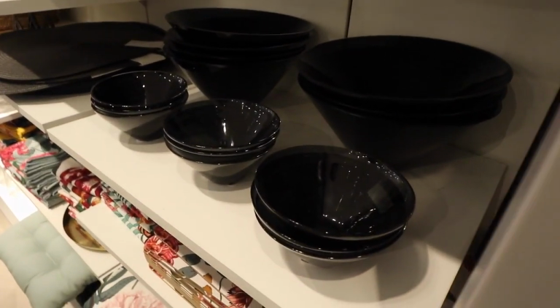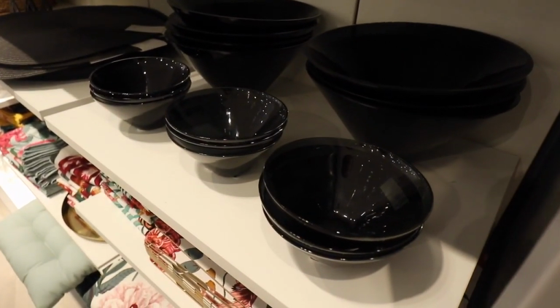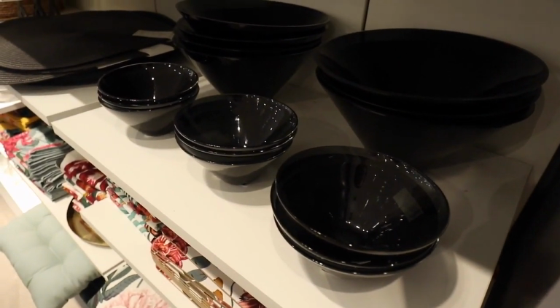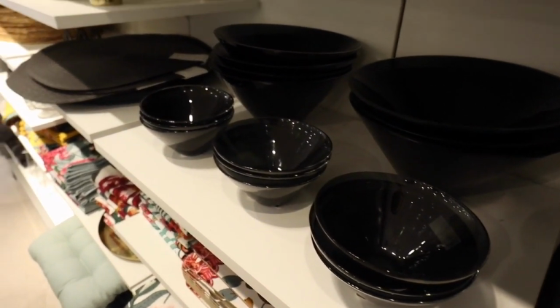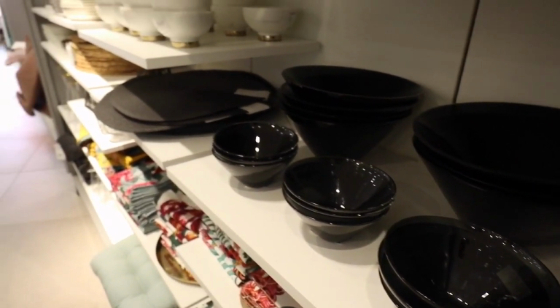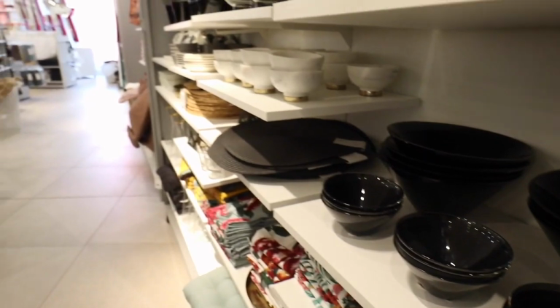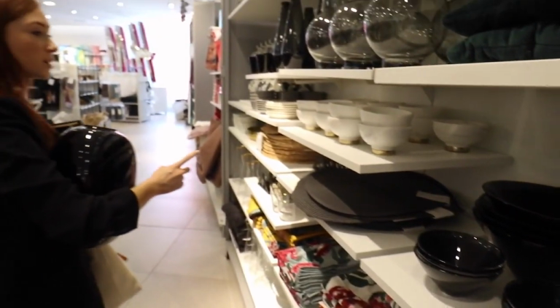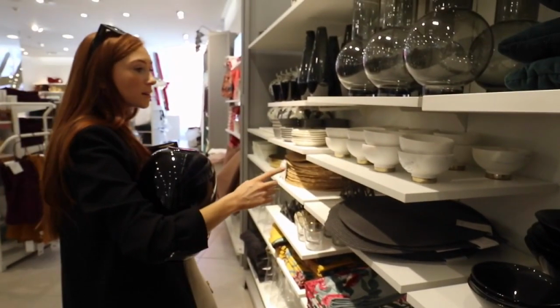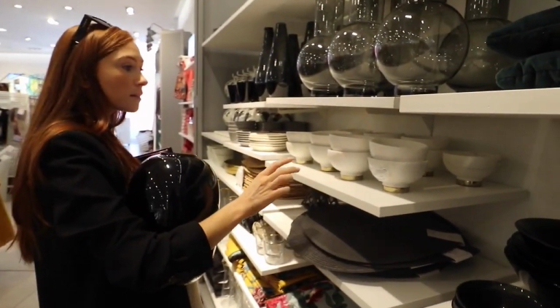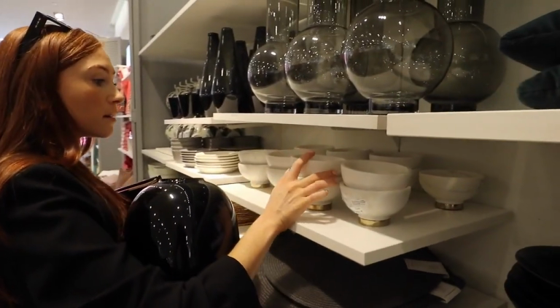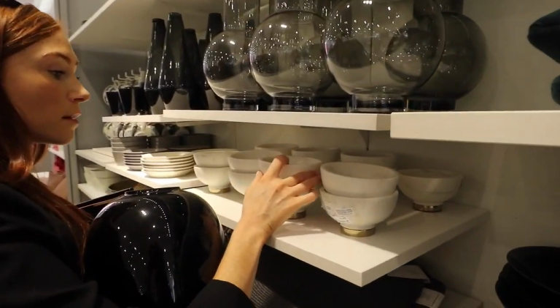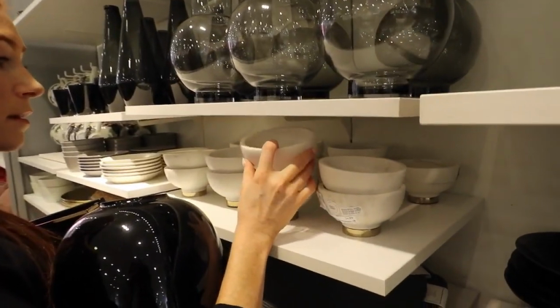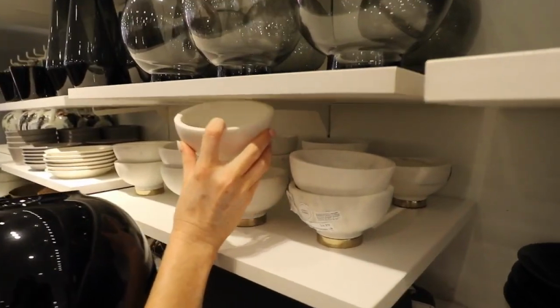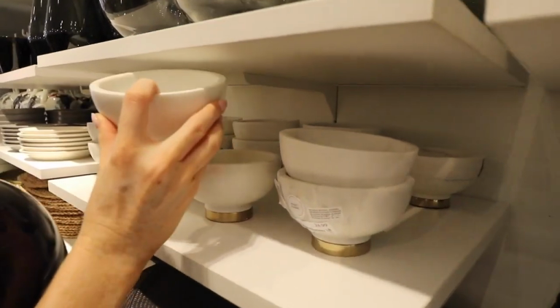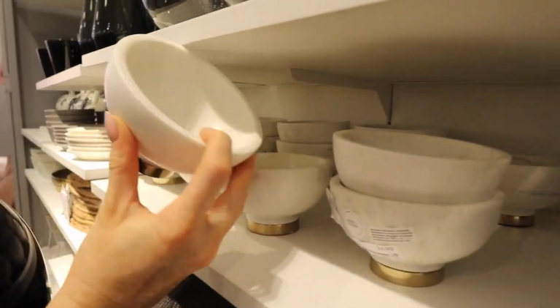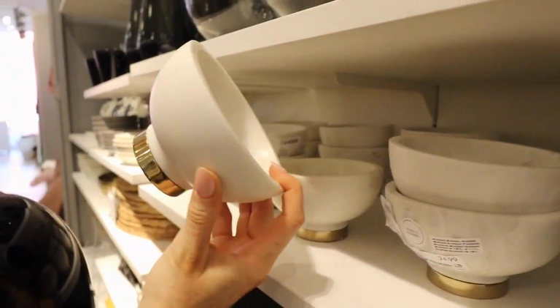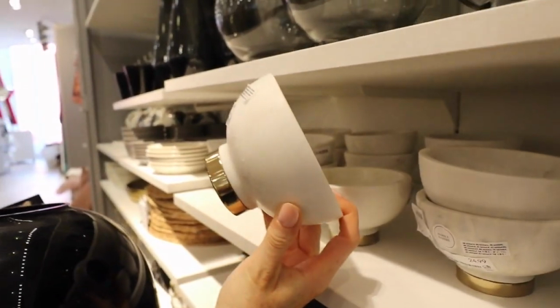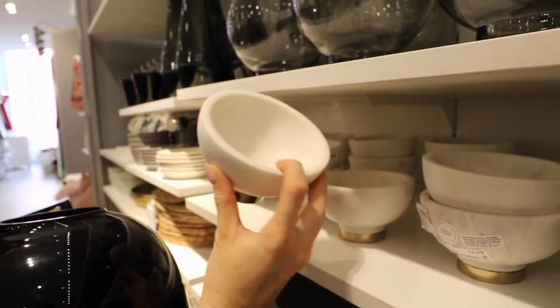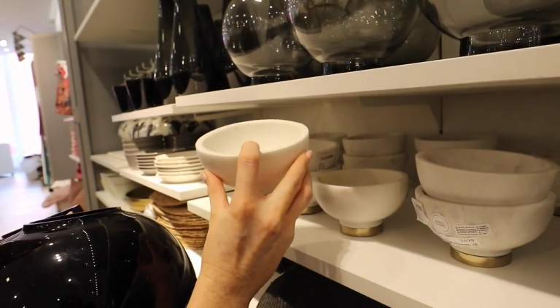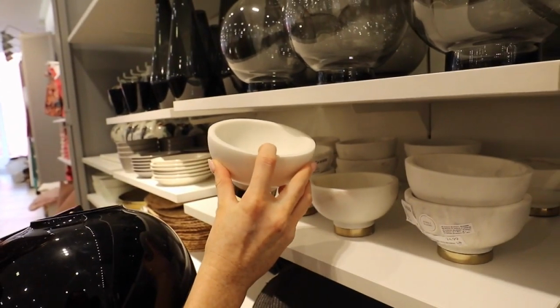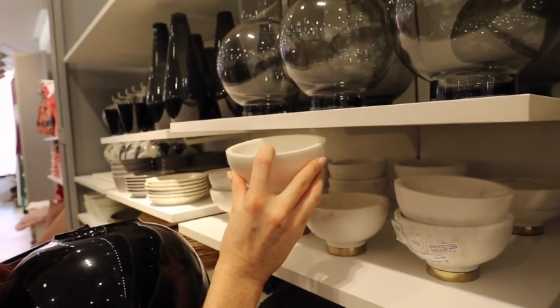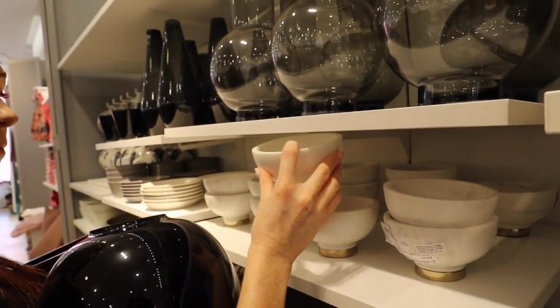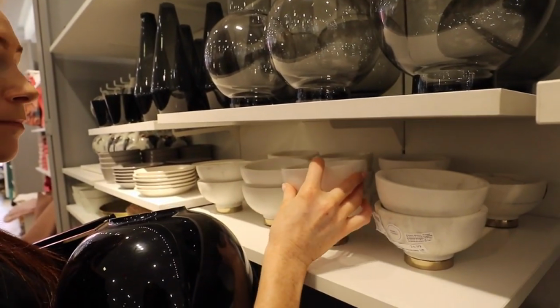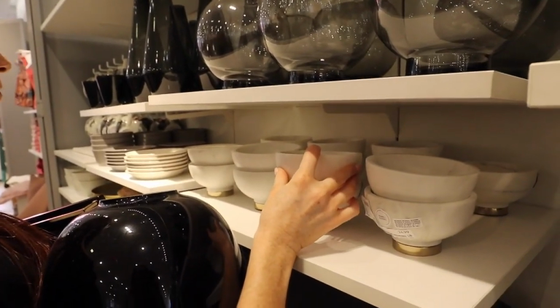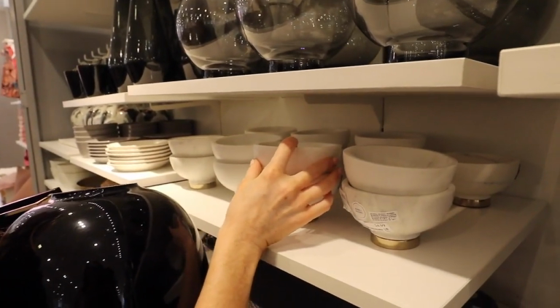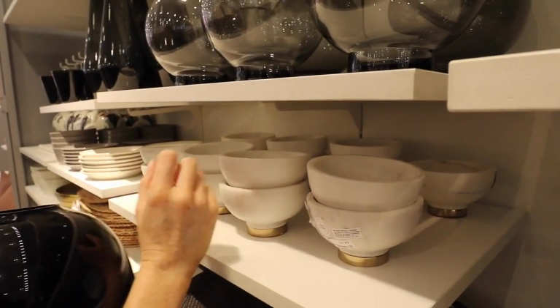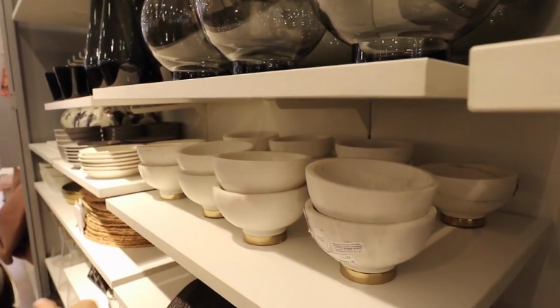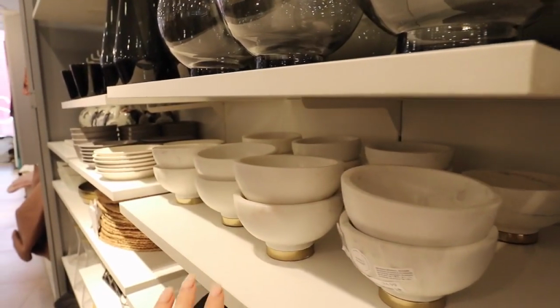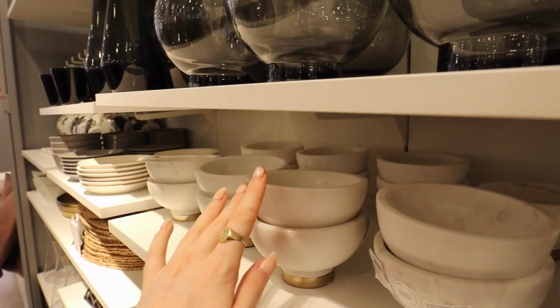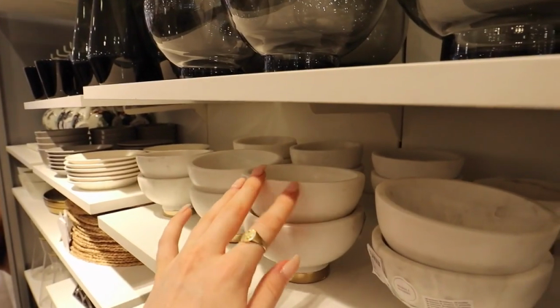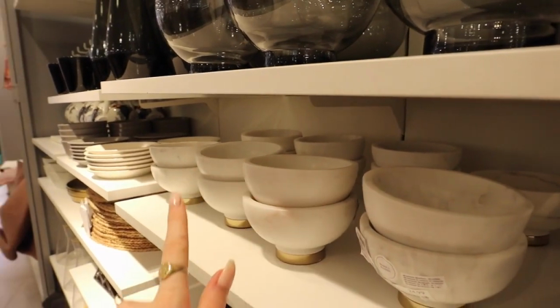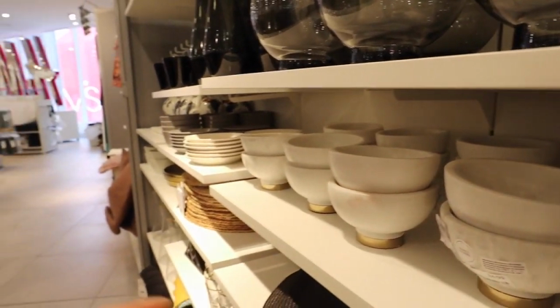What would you use them for? Nice for like jewelry — yeah, that's really nice. Even next to your sink while you're washing your hands, take off your rings and put them in.